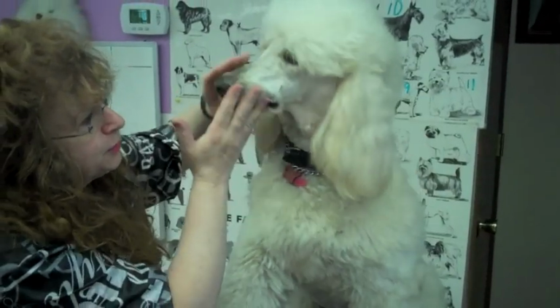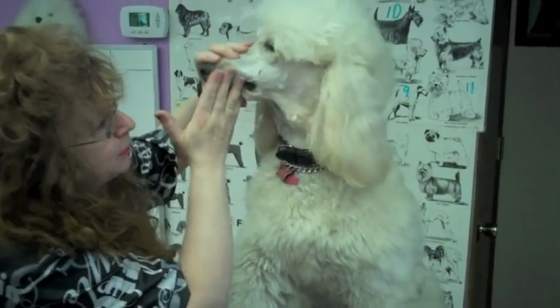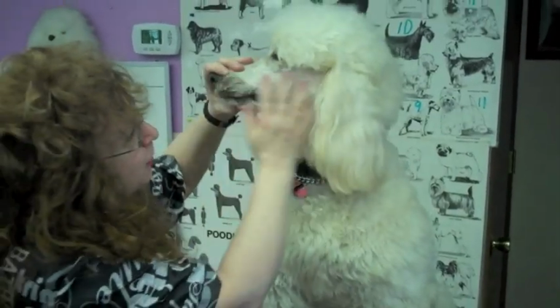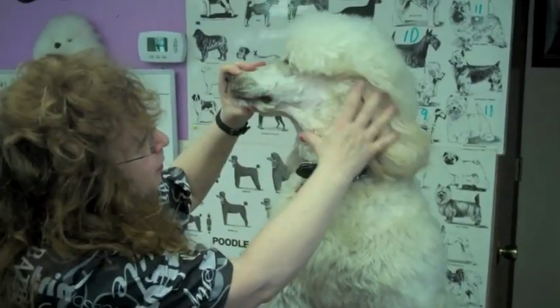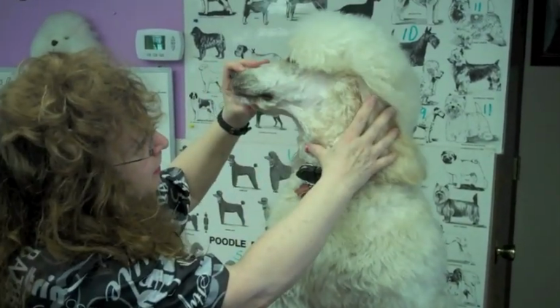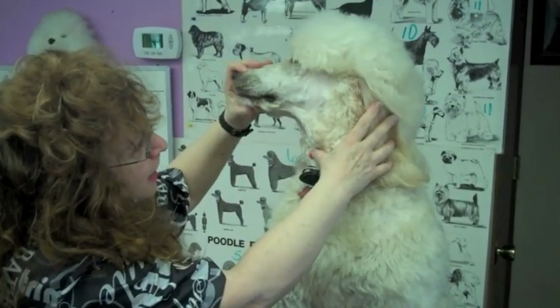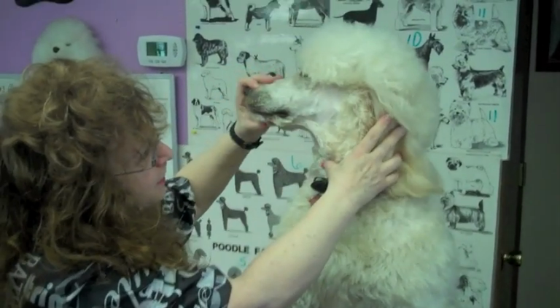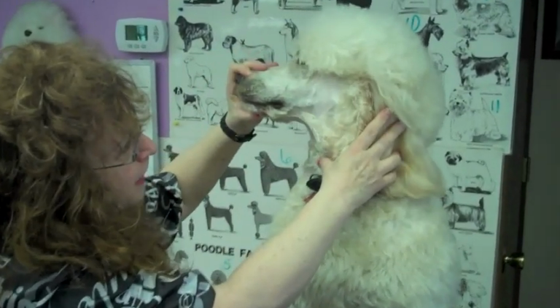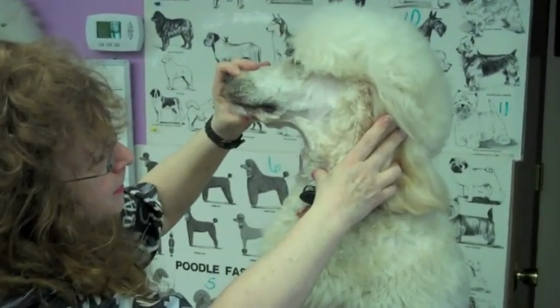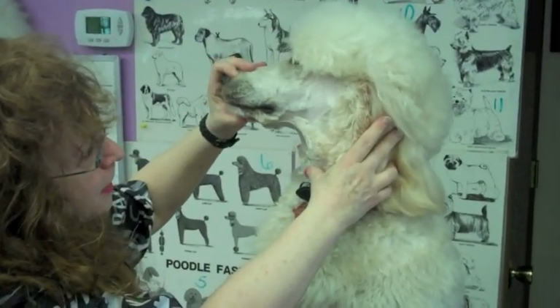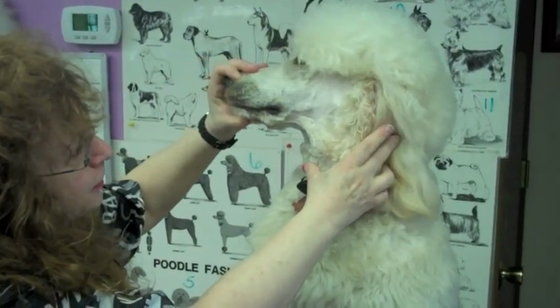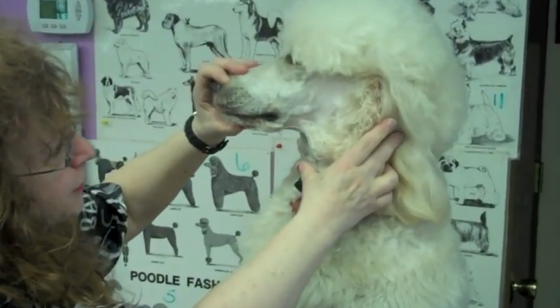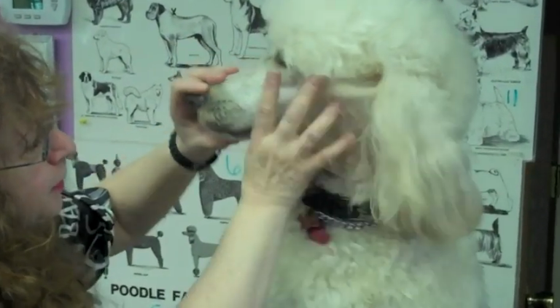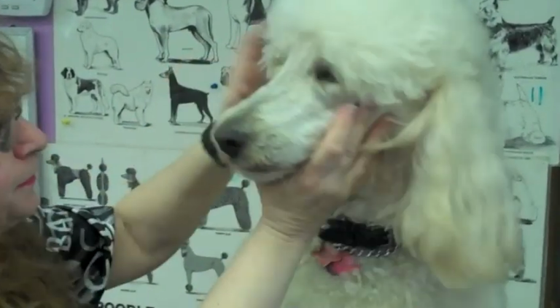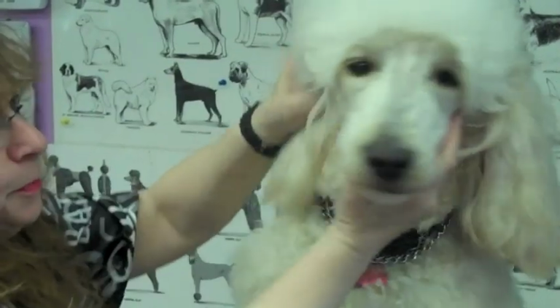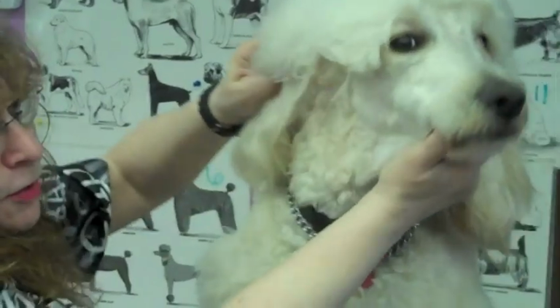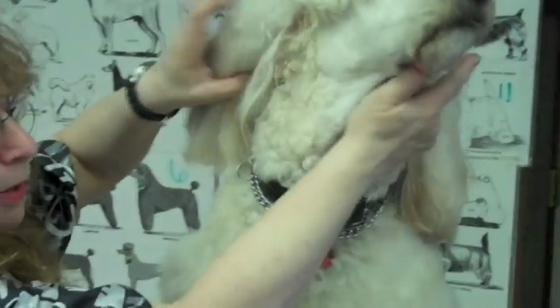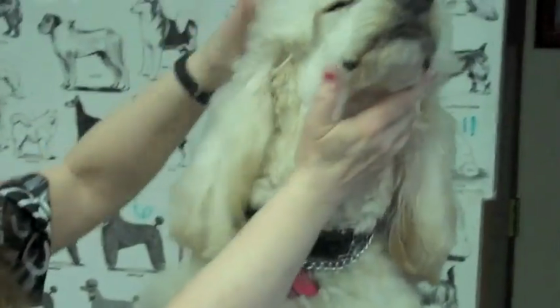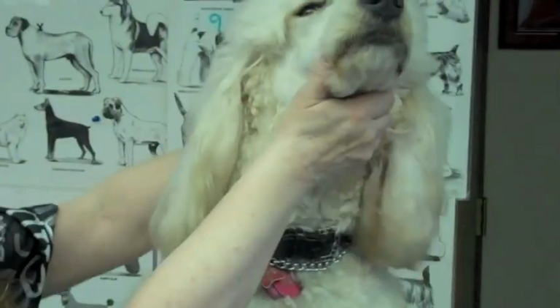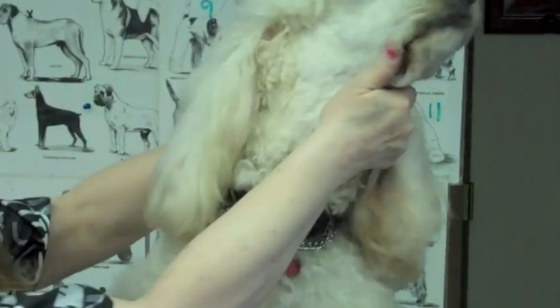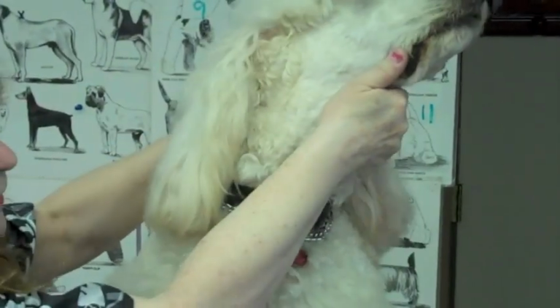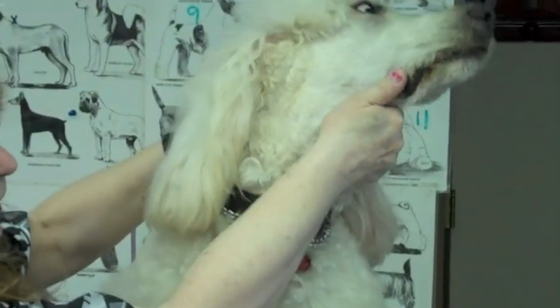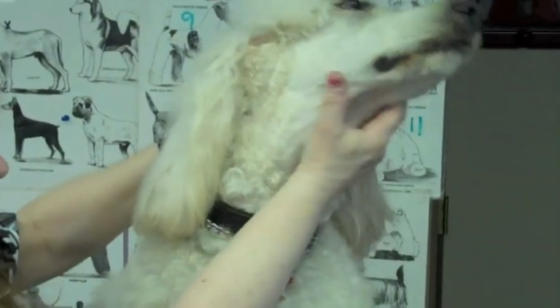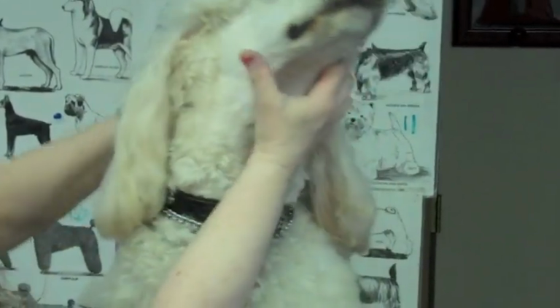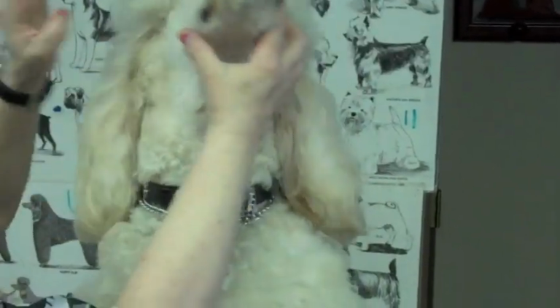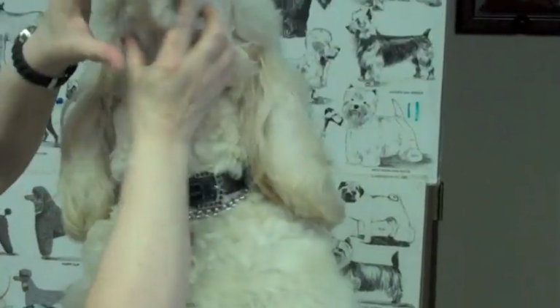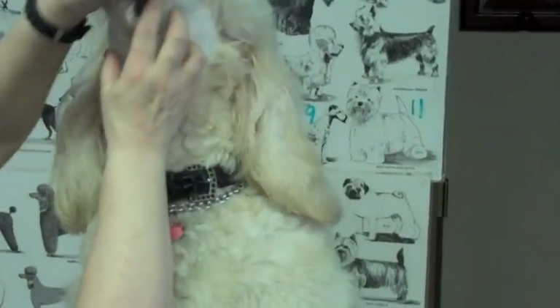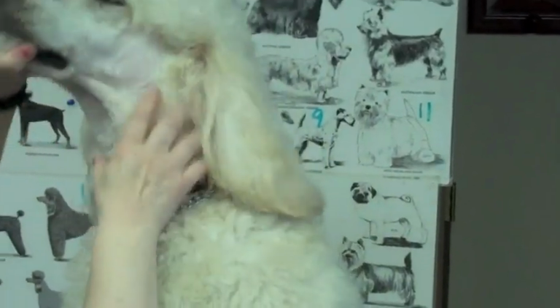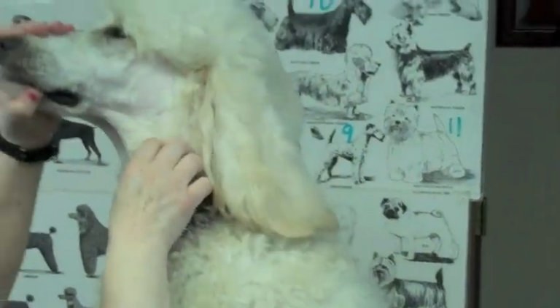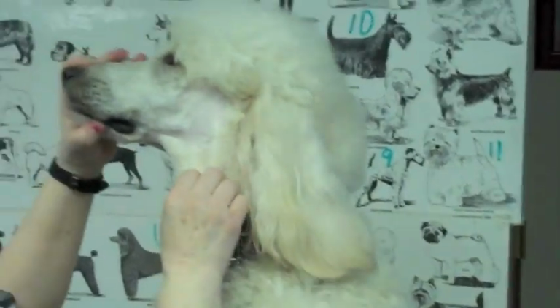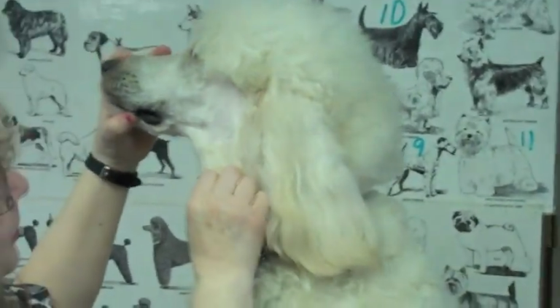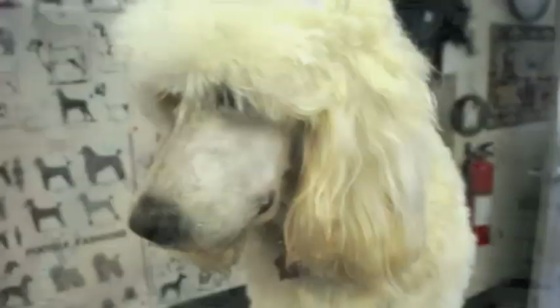Just wanted to show you the one side of his face. This is a before picture right here — you can see — and this is almost an after on Wyatt.